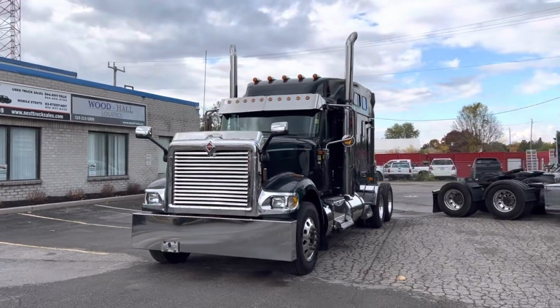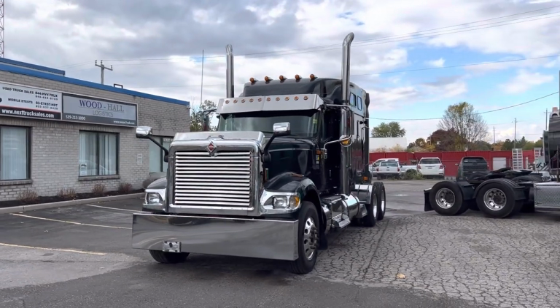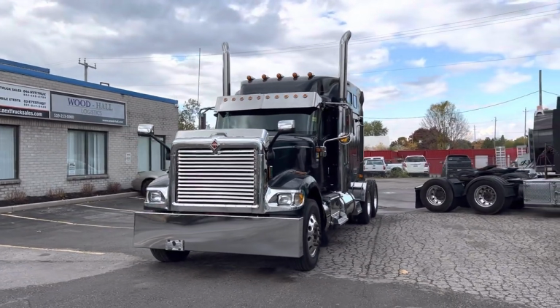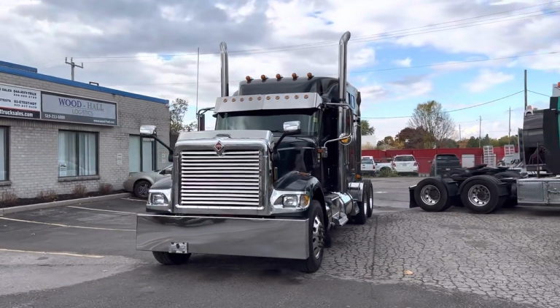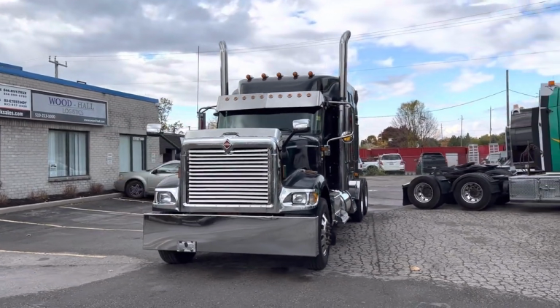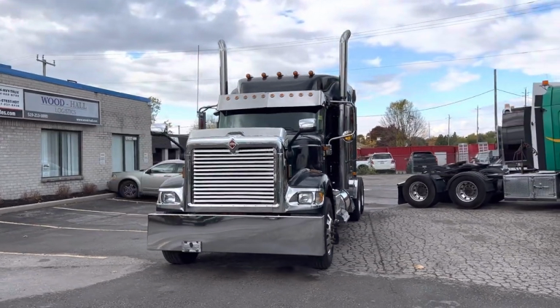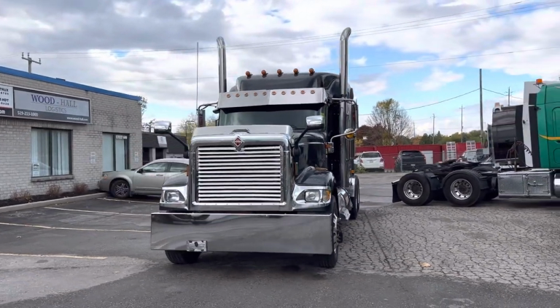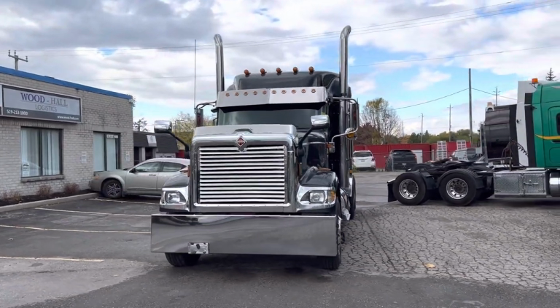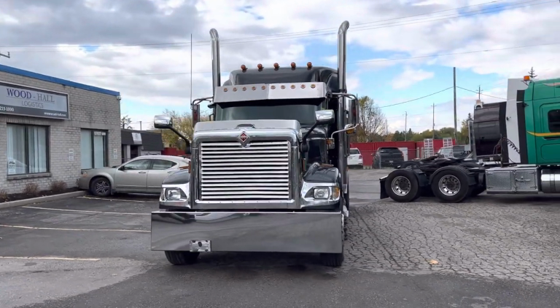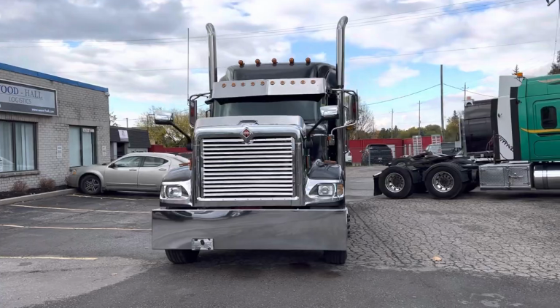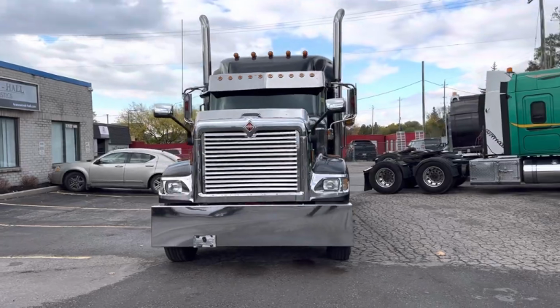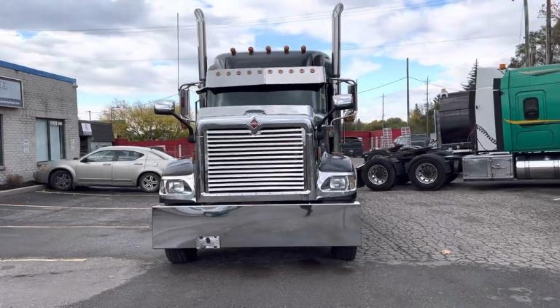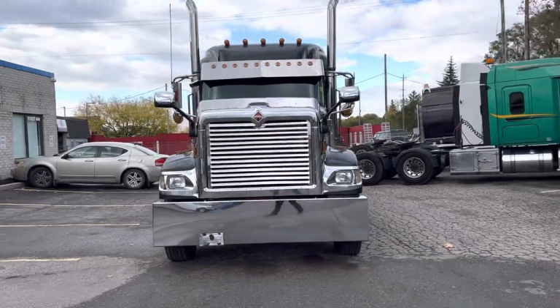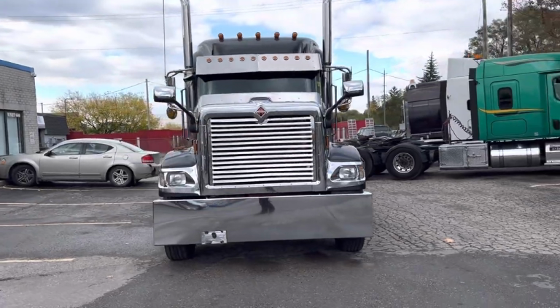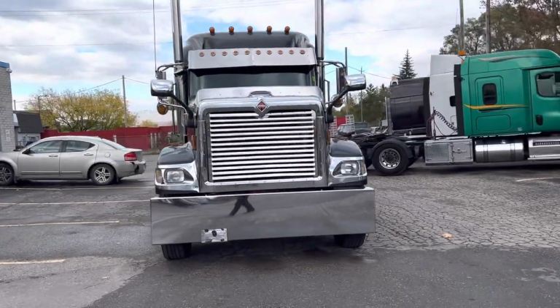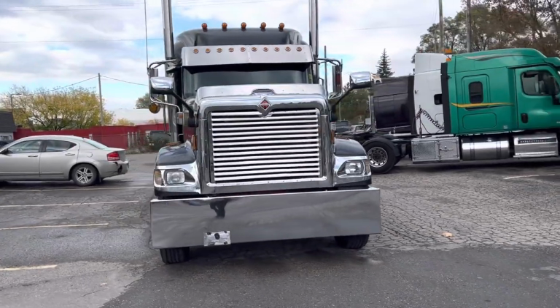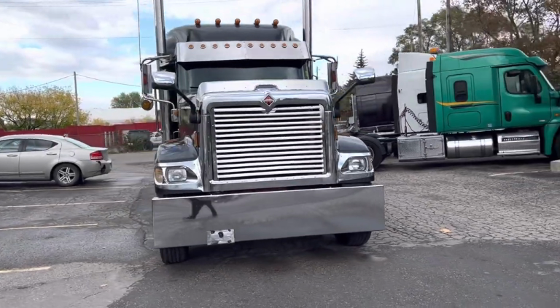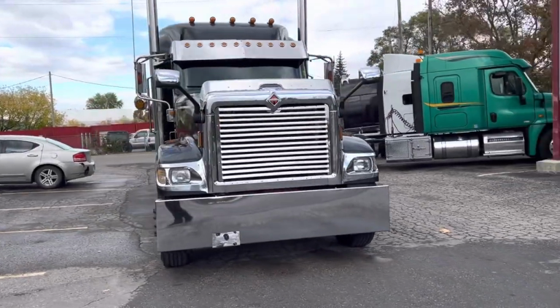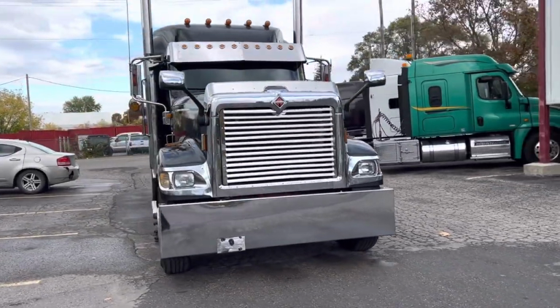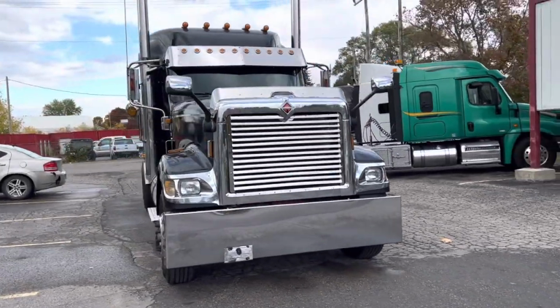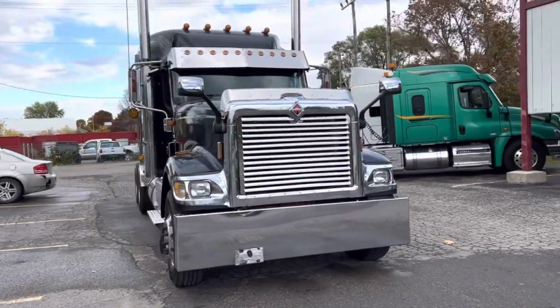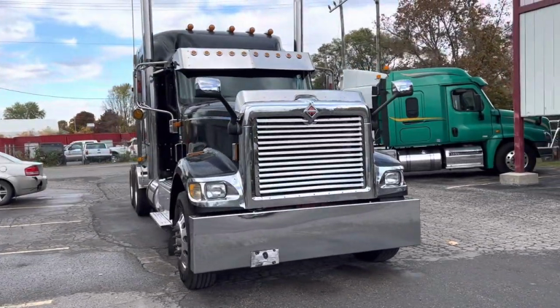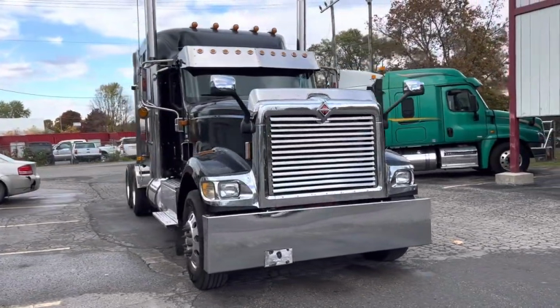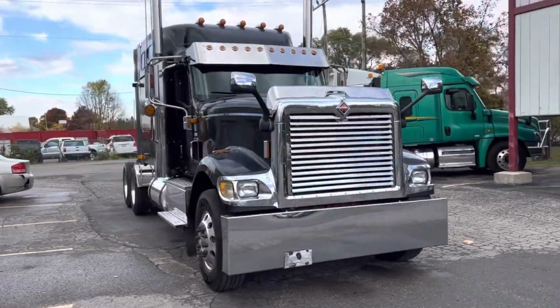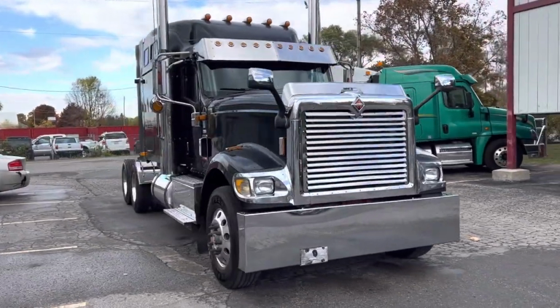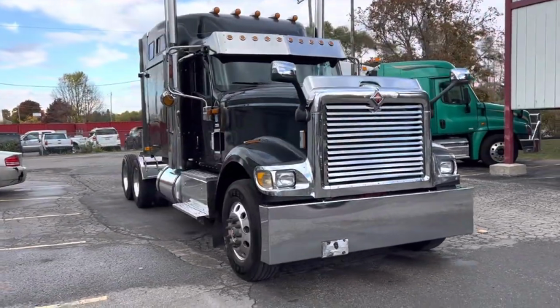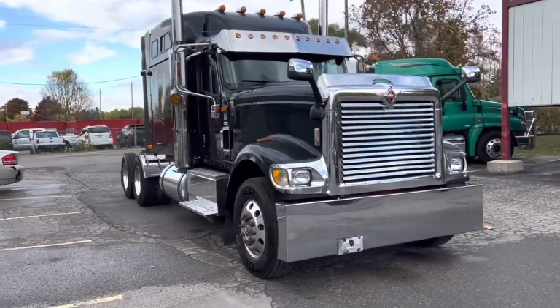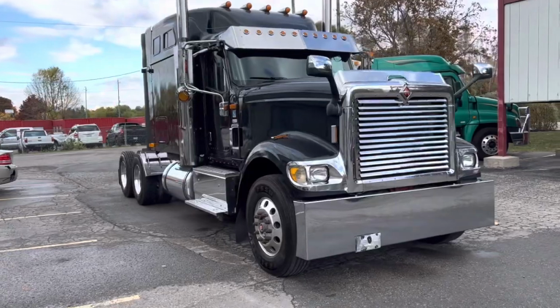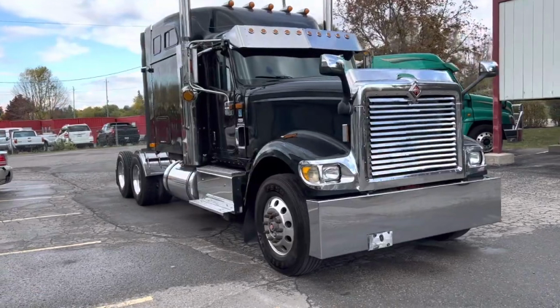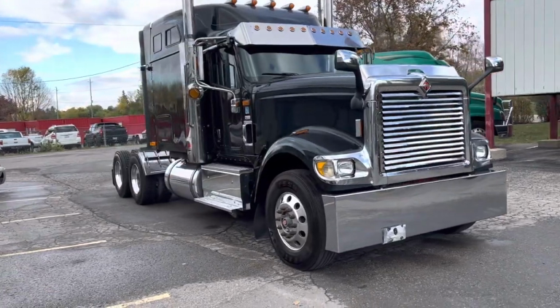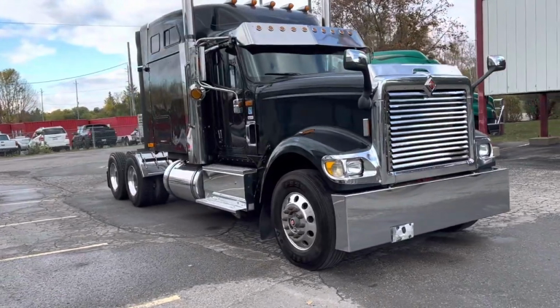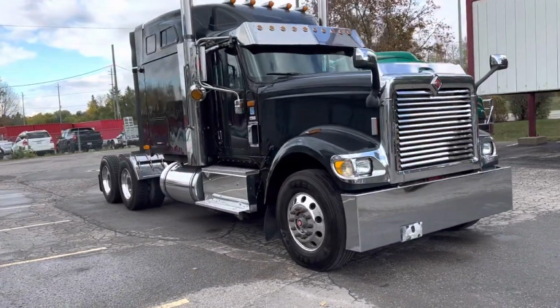This particular model has 250 gallons of fuel. It's got a 115 gallon fuel tank on one side and a 135 on the other.